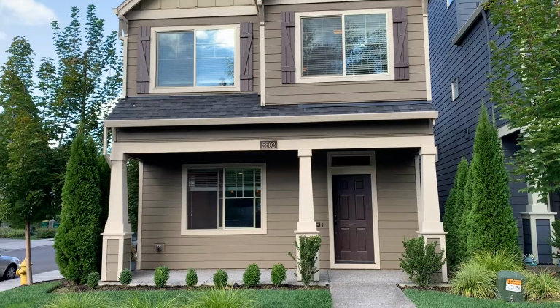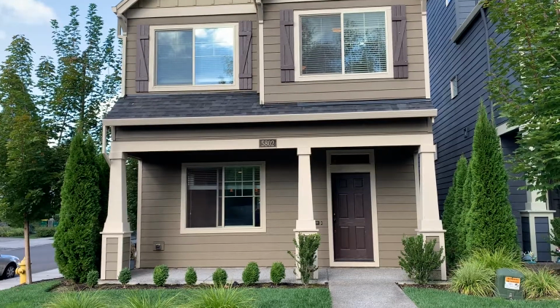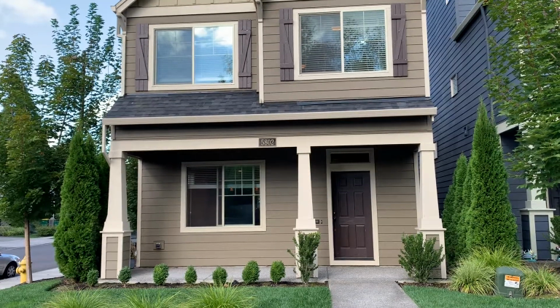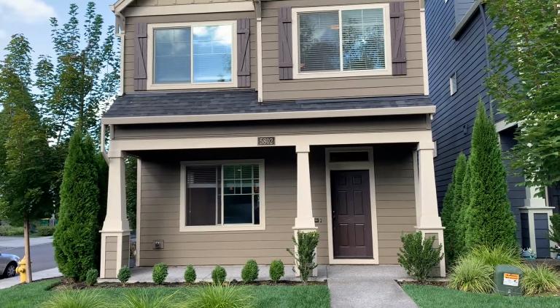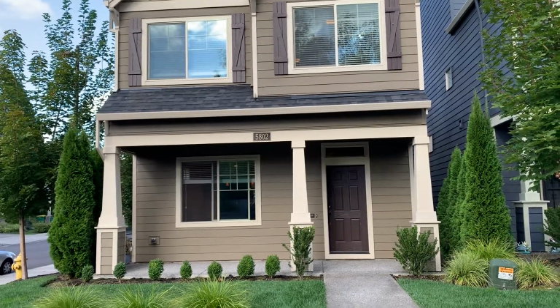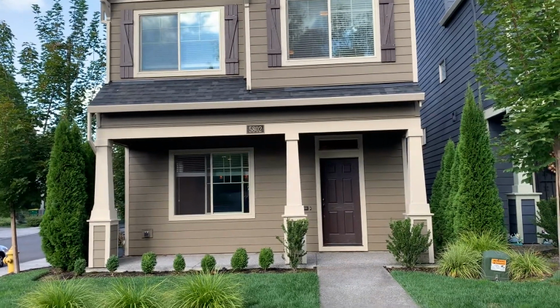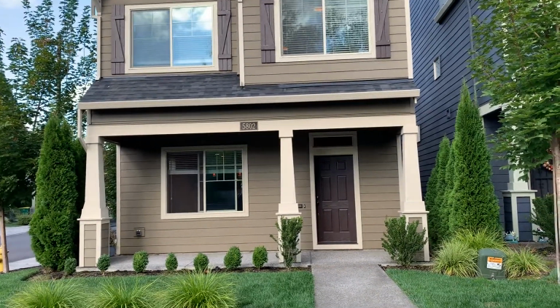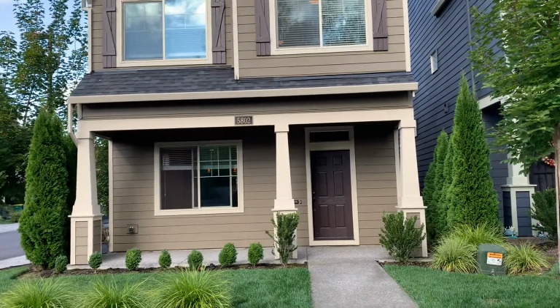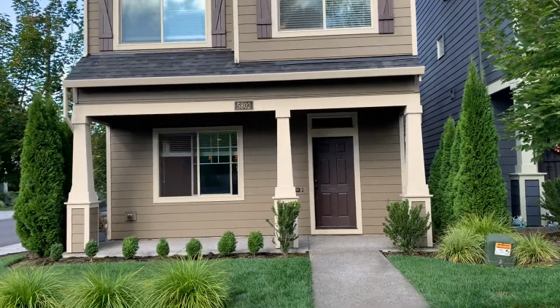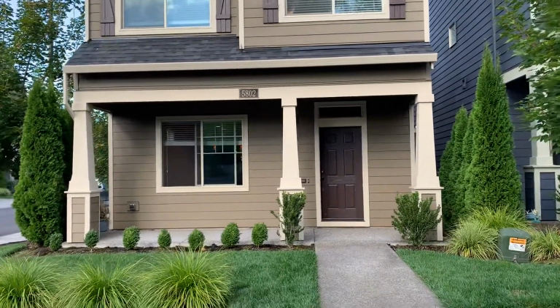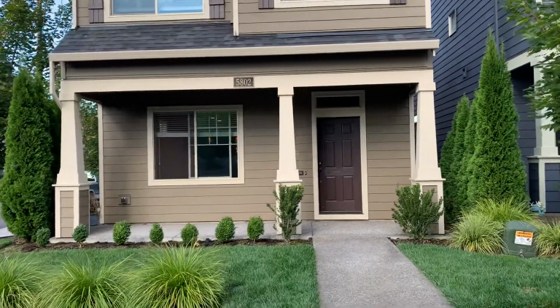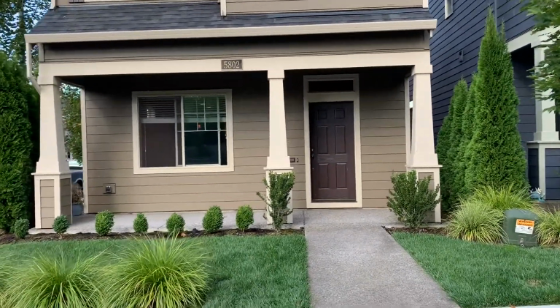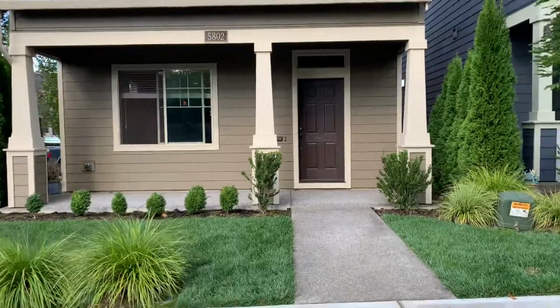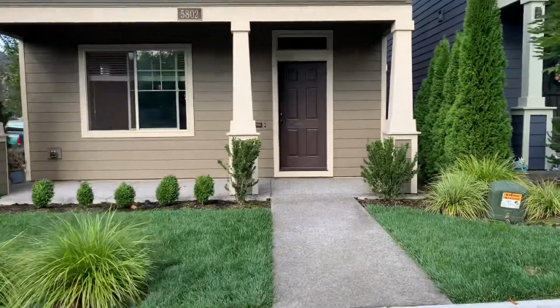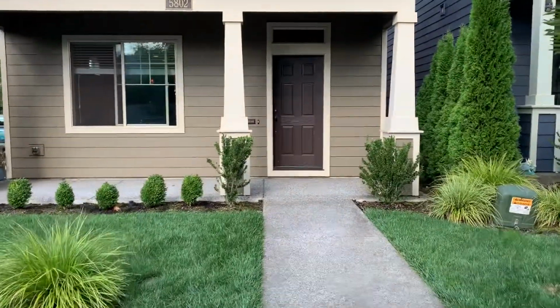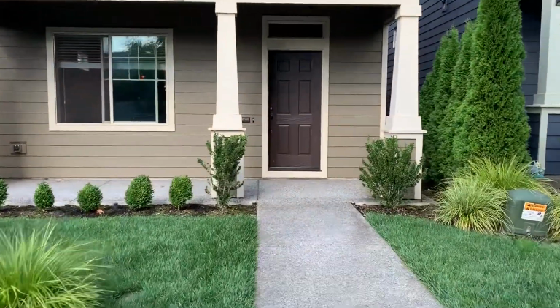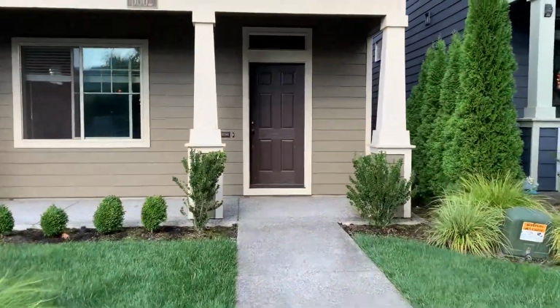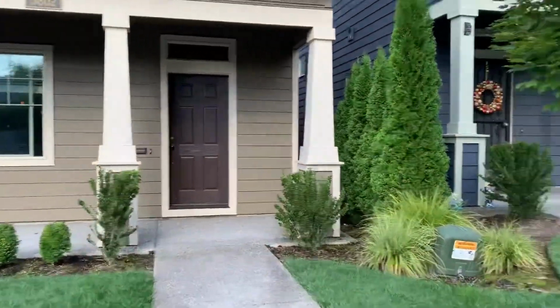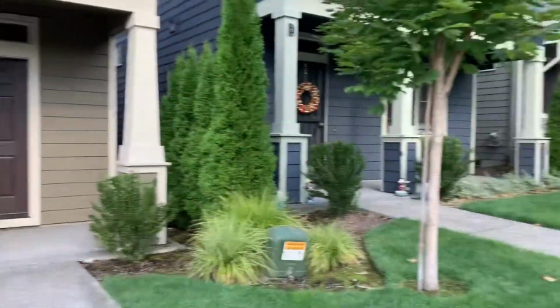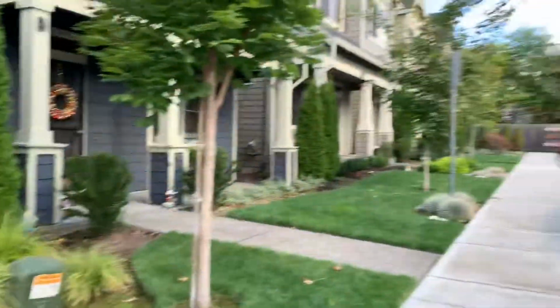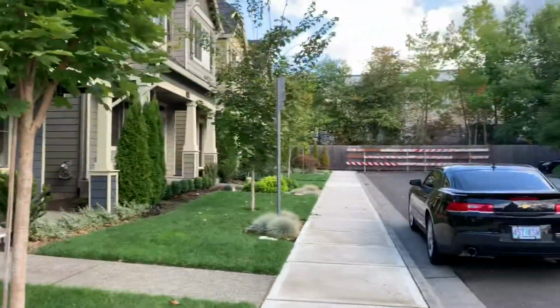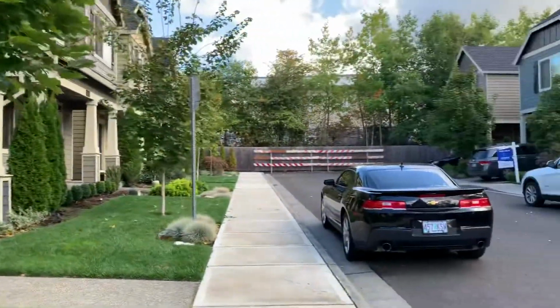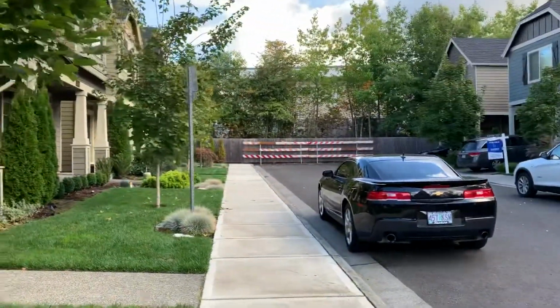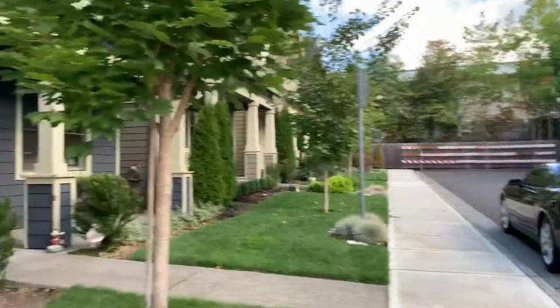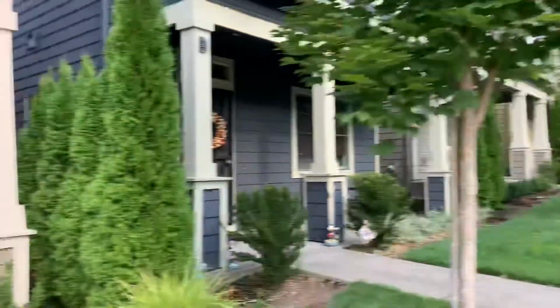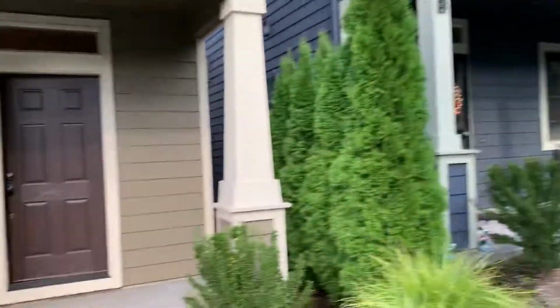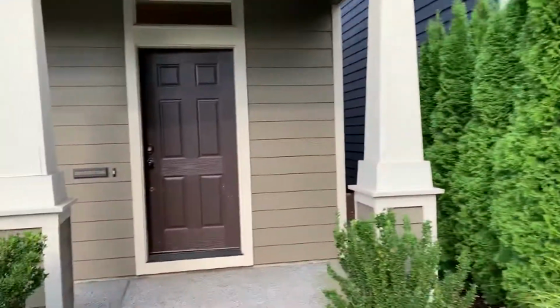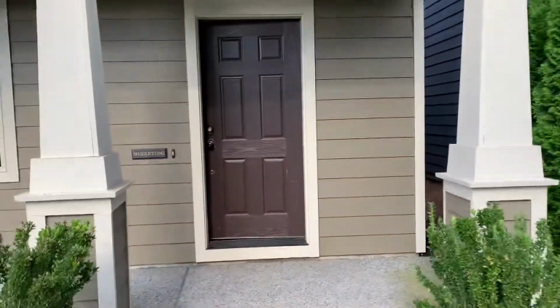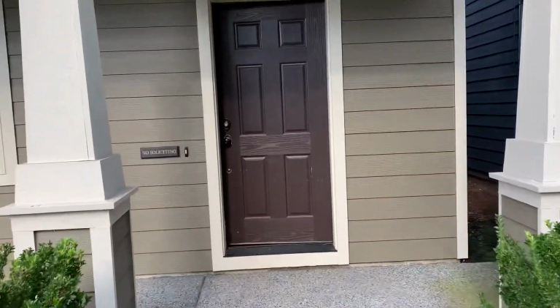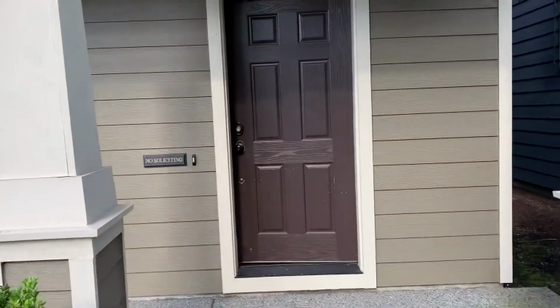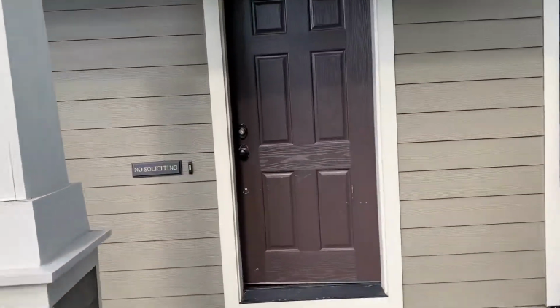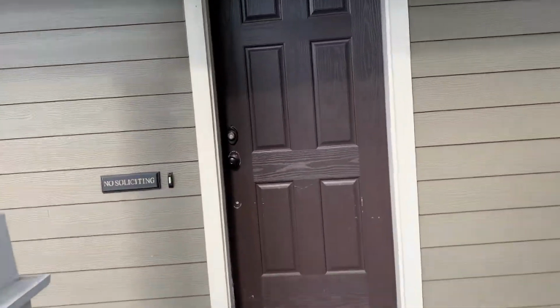Hi guys, so today we're at 5802 Southwest Remington Drive. This is on a dead-end street. So let's head on in.